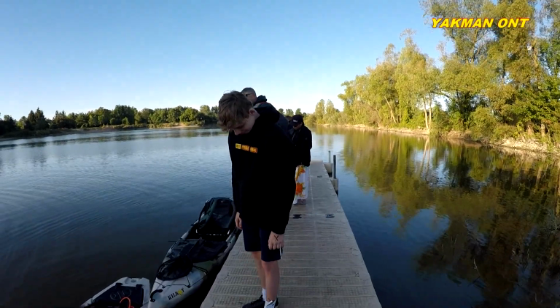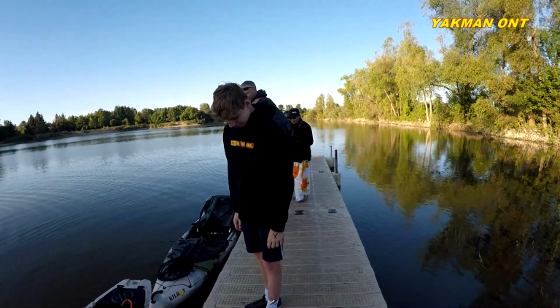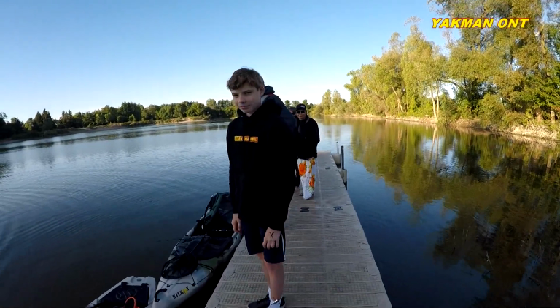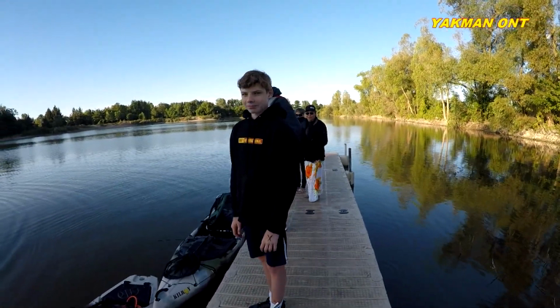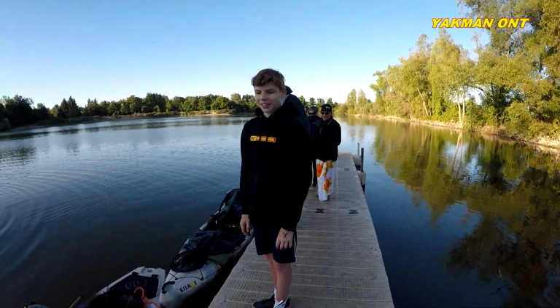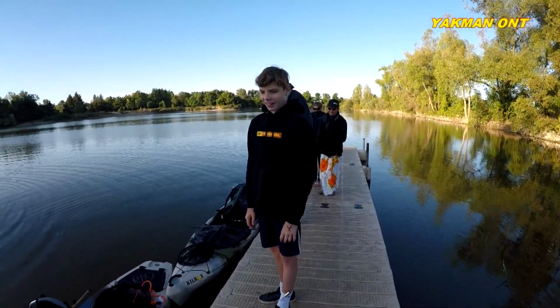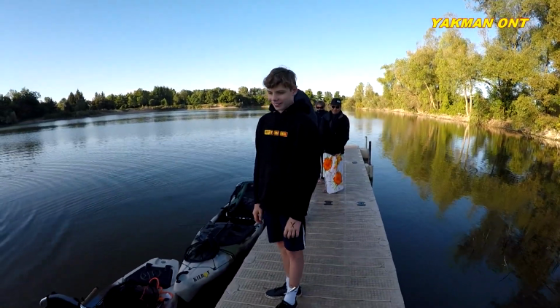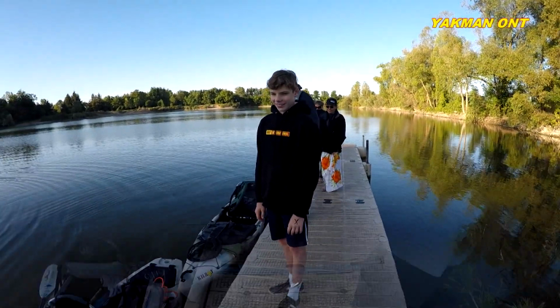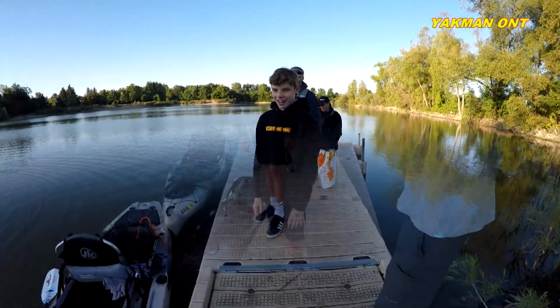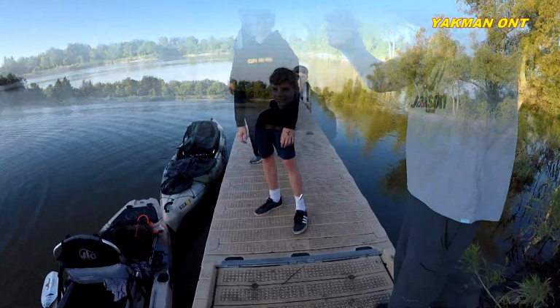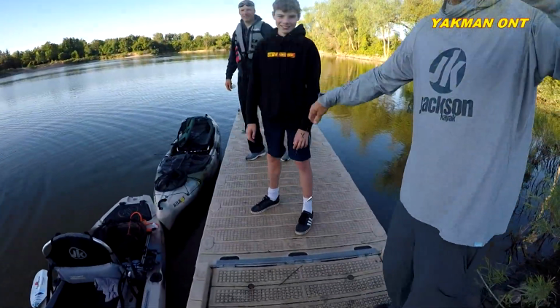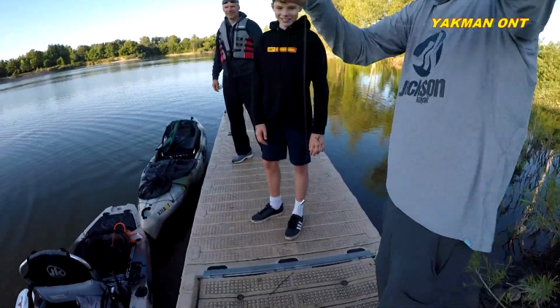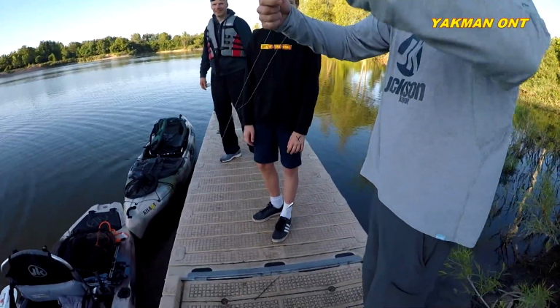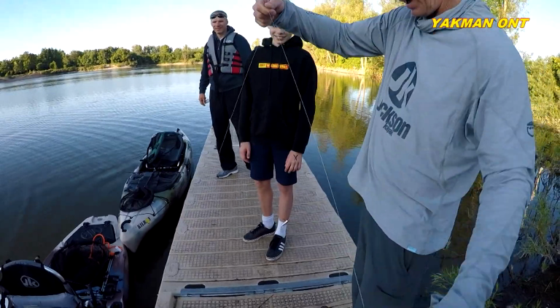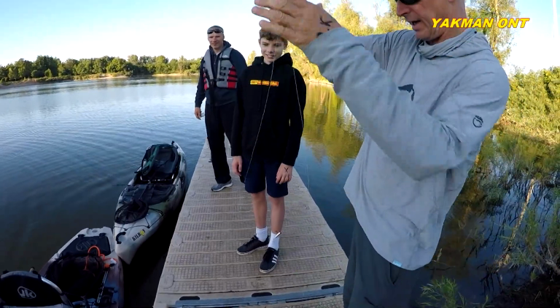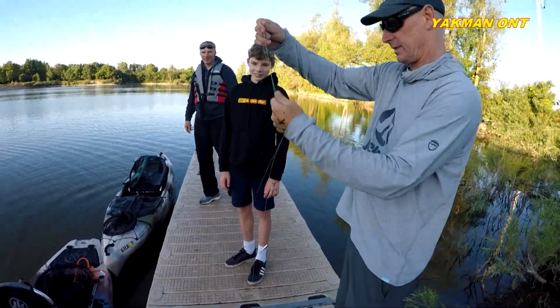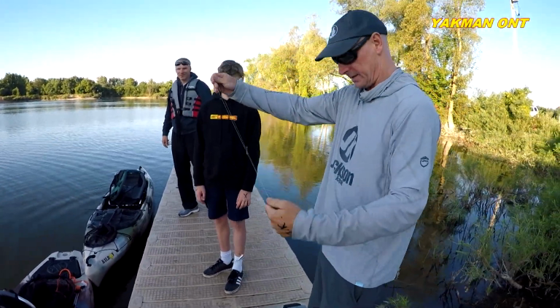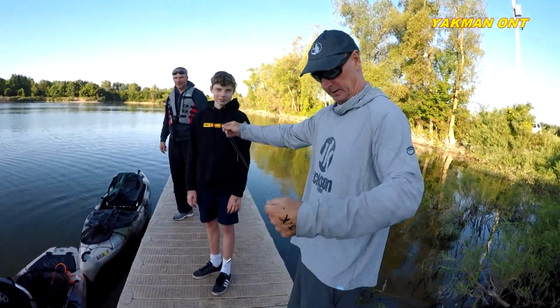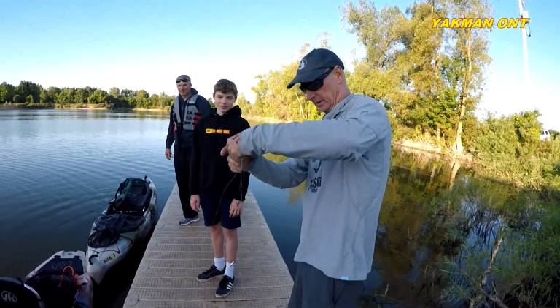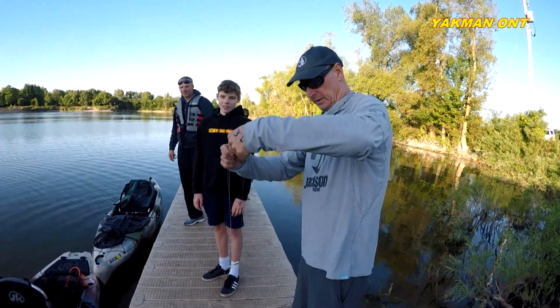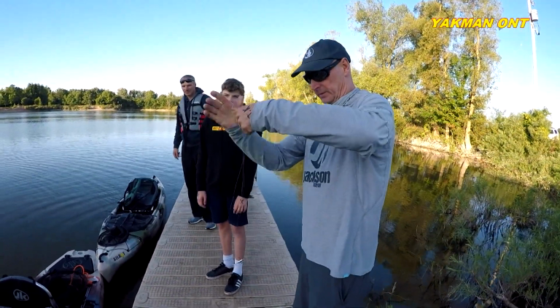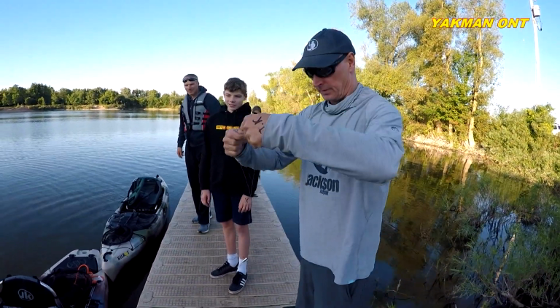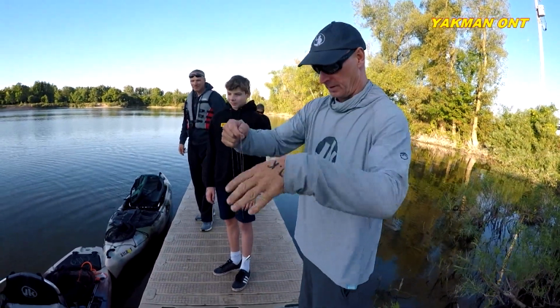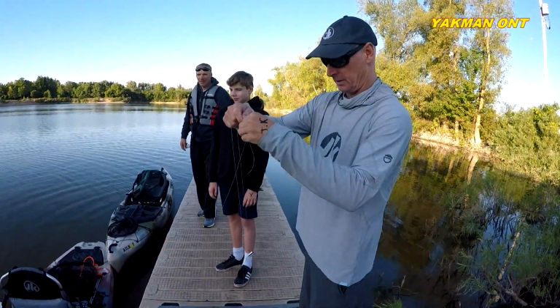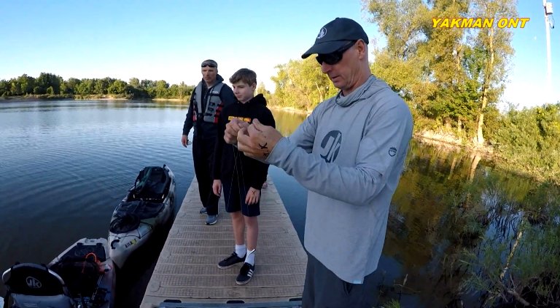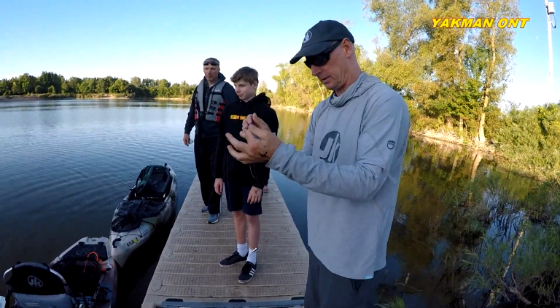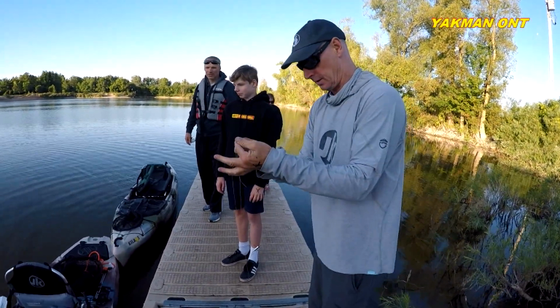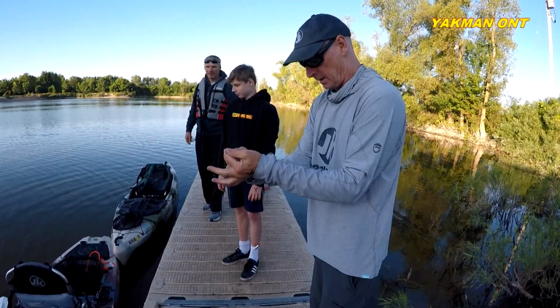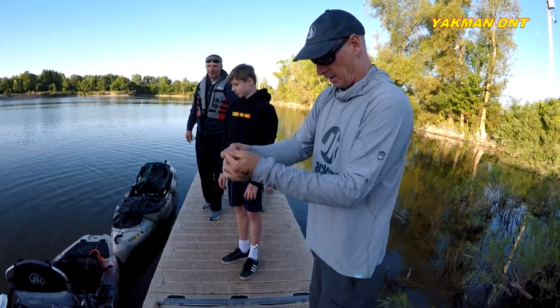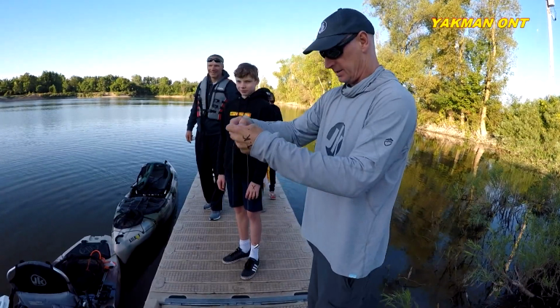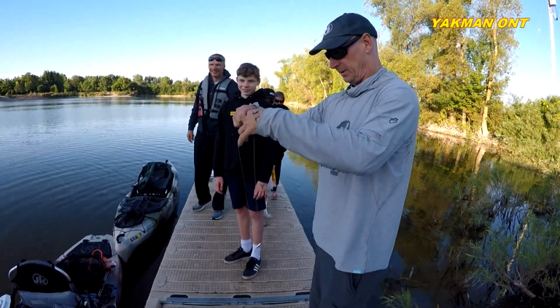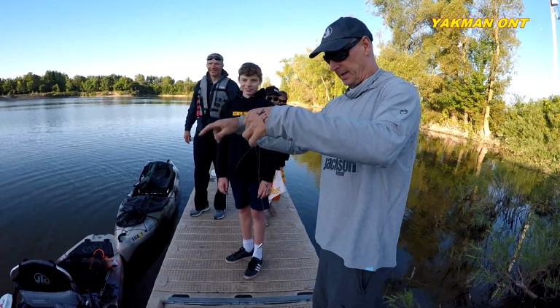You ready, Freddie? You have faith in me? Yeah. So I'm going to take the braid. Braid line is the best. I just double it up.